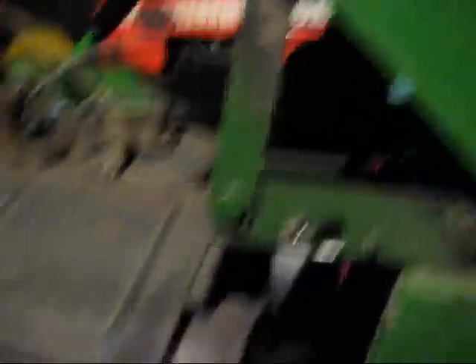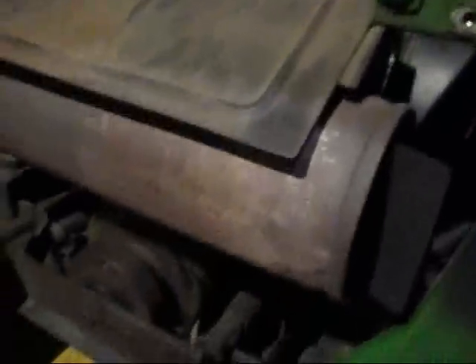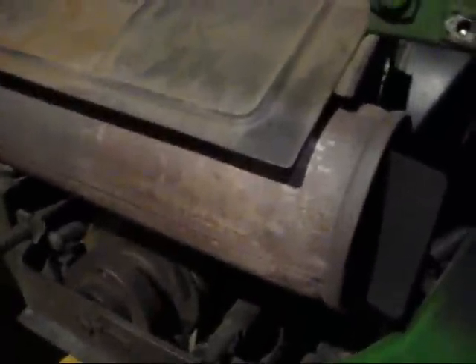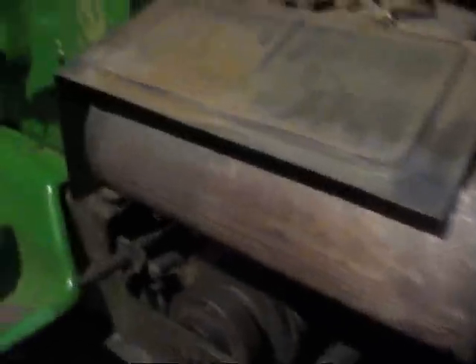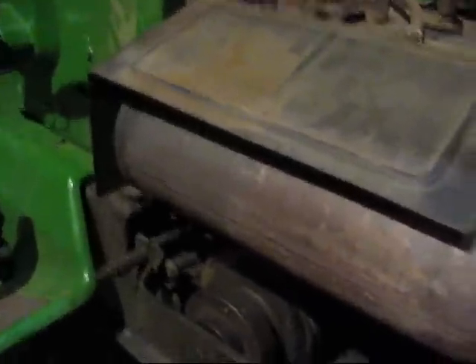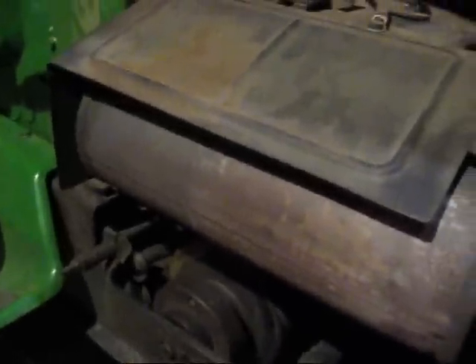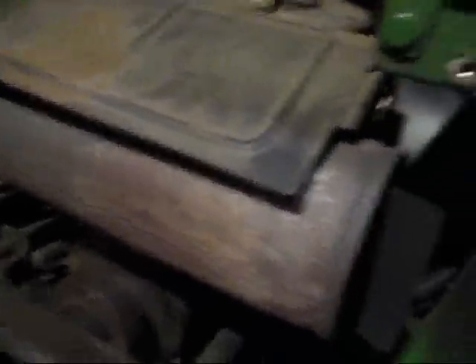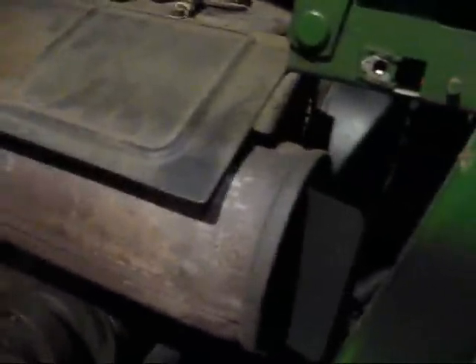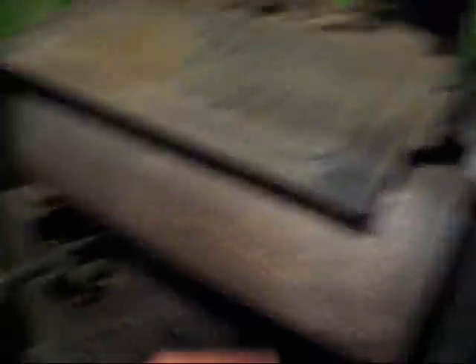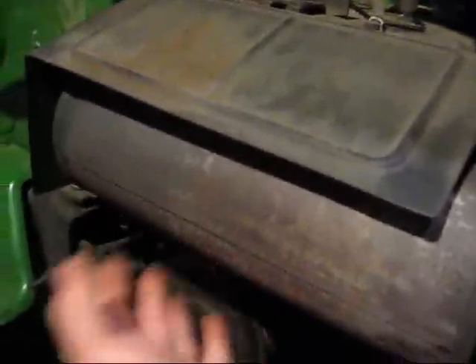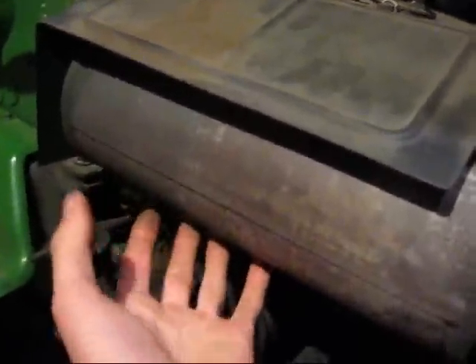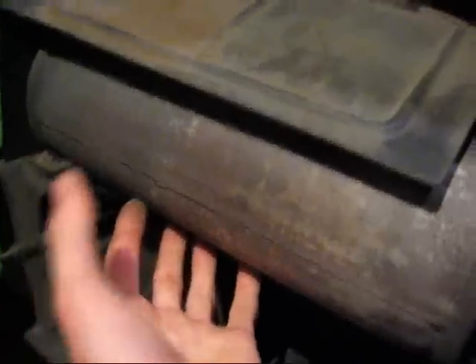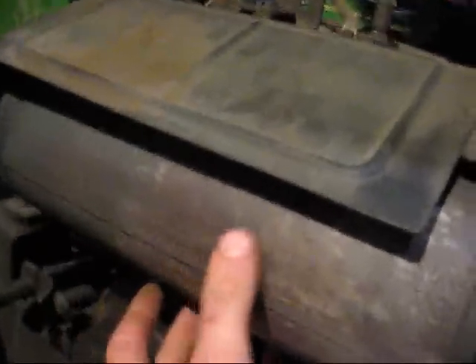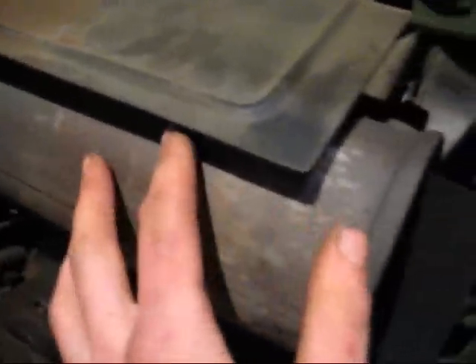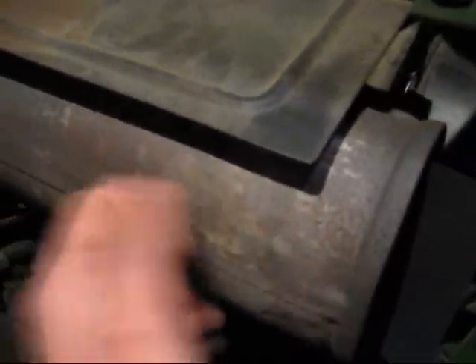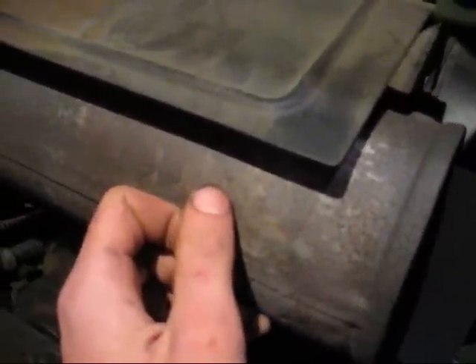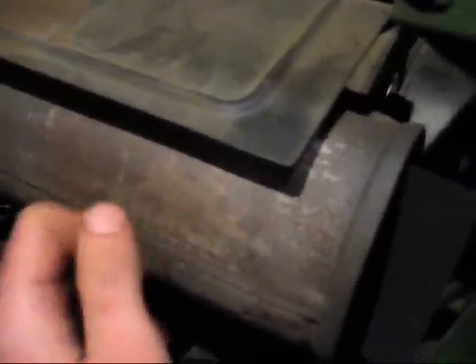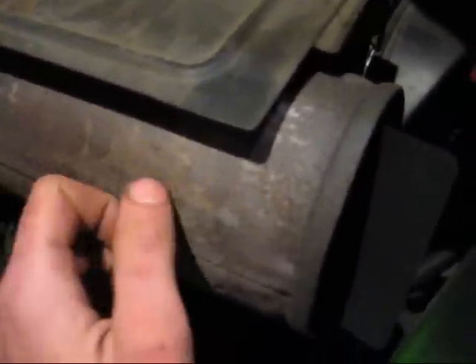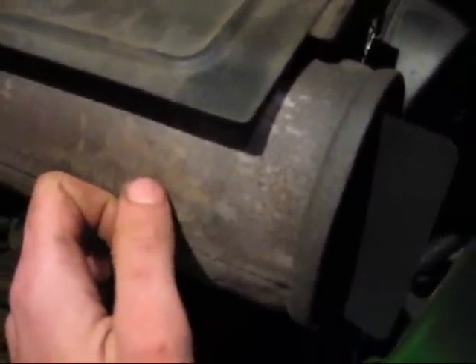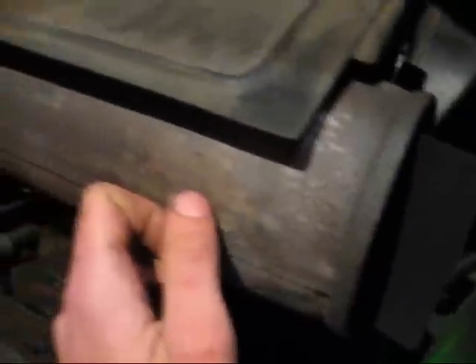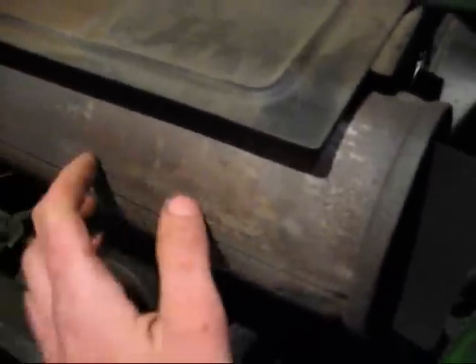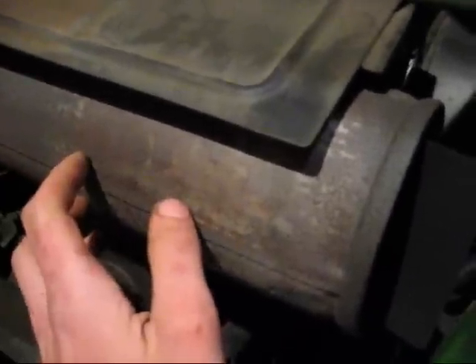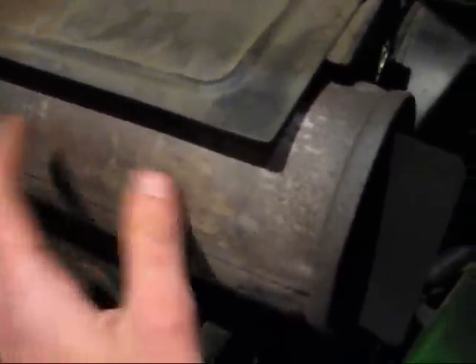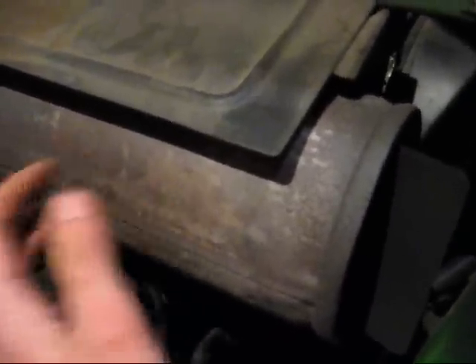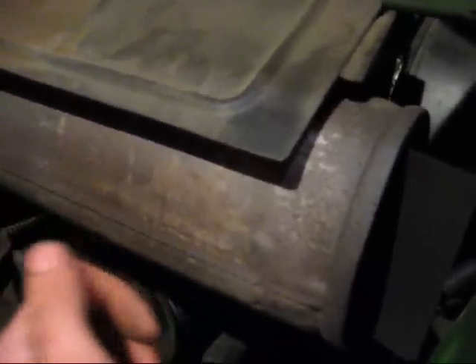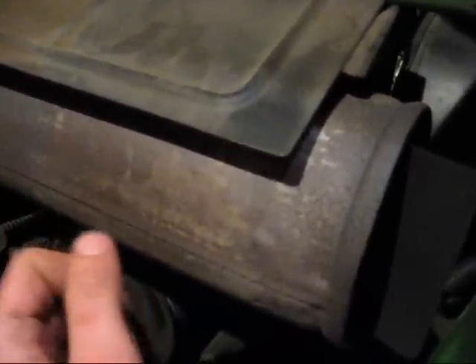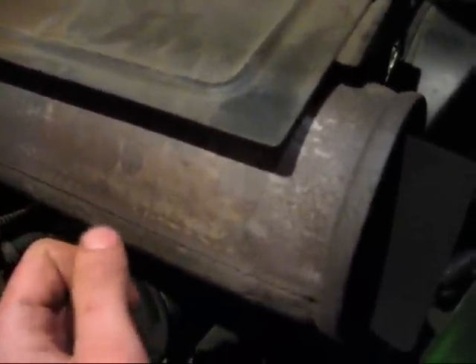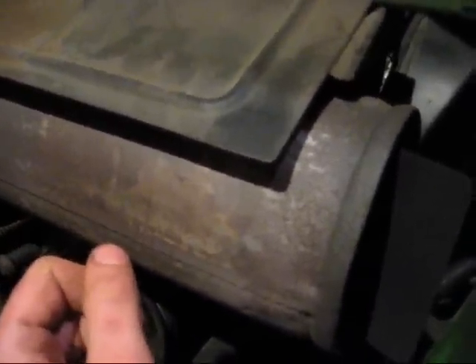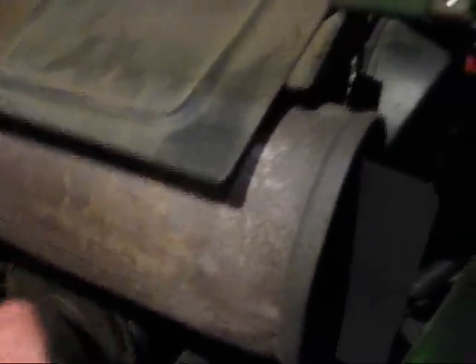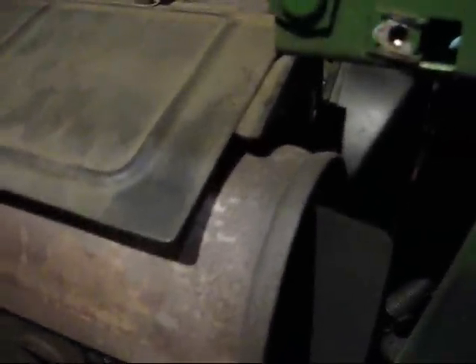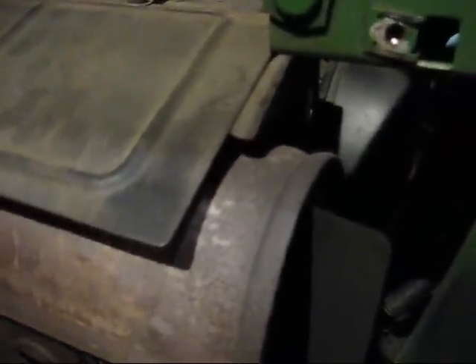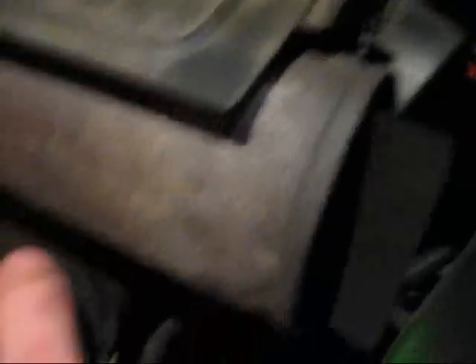But now with the side panel removed, you can see my non-functioning muffler. Look how big this sucker is — it's a big muffler and it doesn't work at all. I think it's all rusted out on the inside, so instead of quieting the sound, it practically amplifies it.